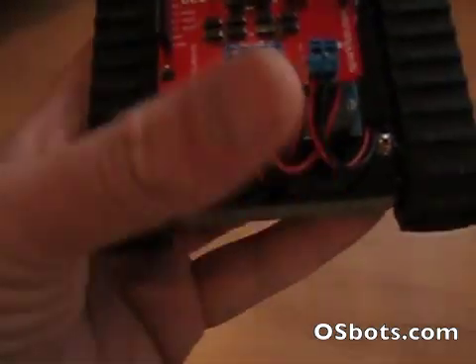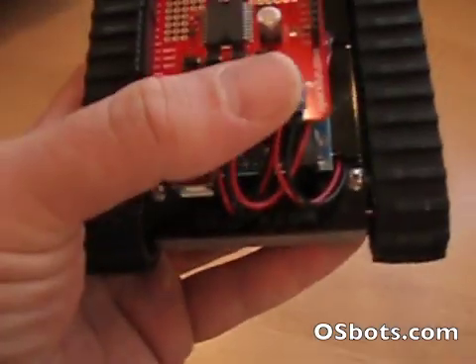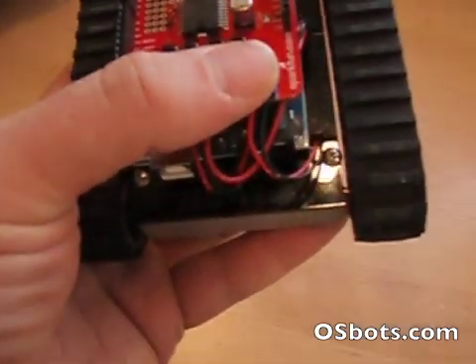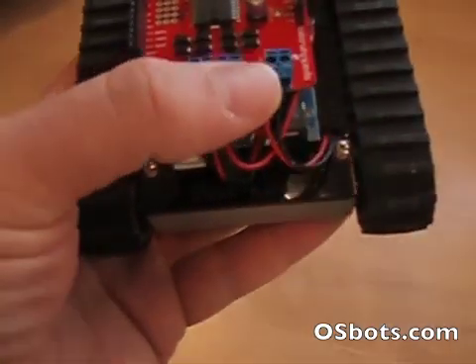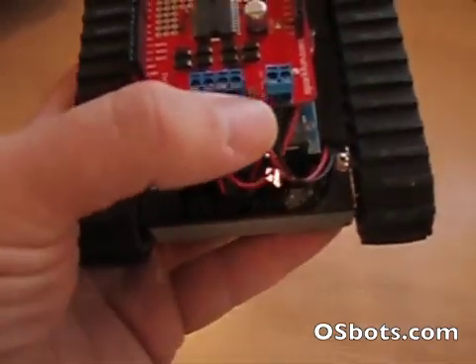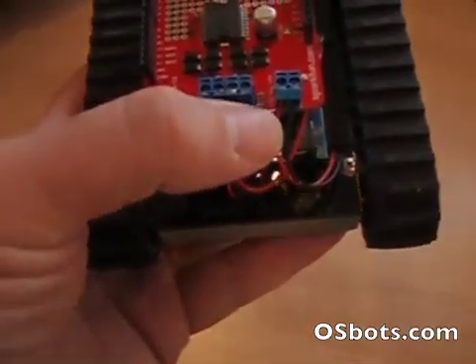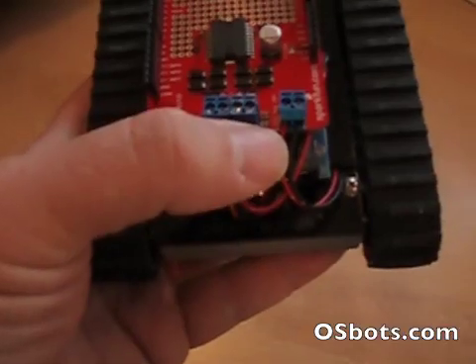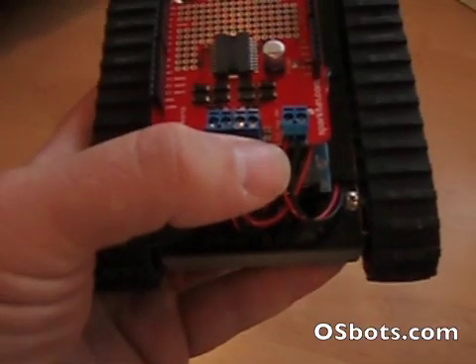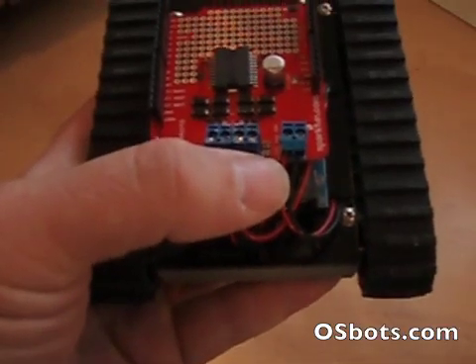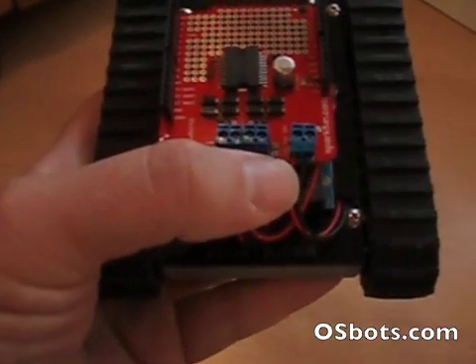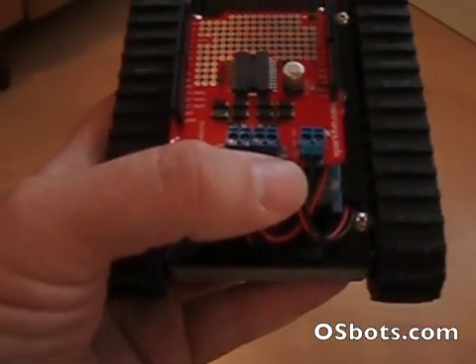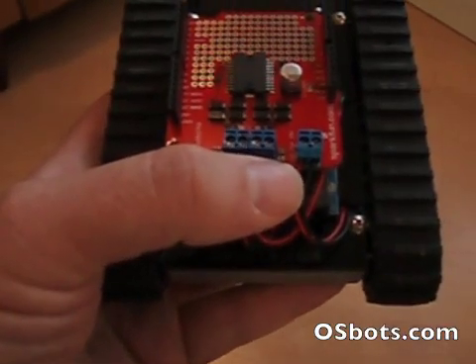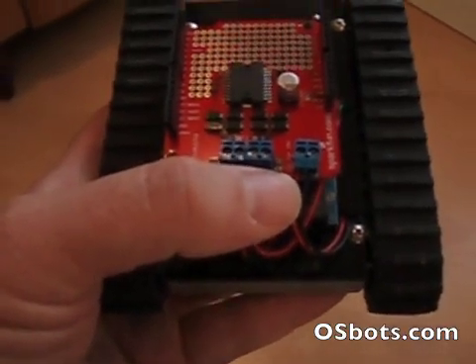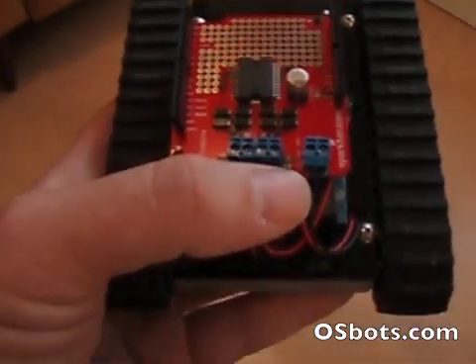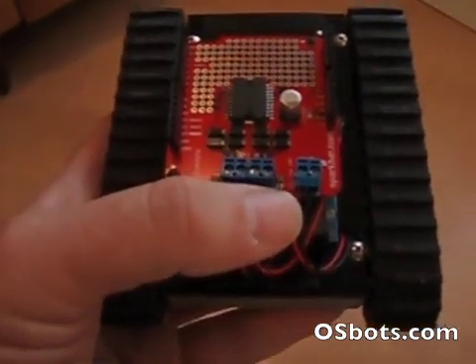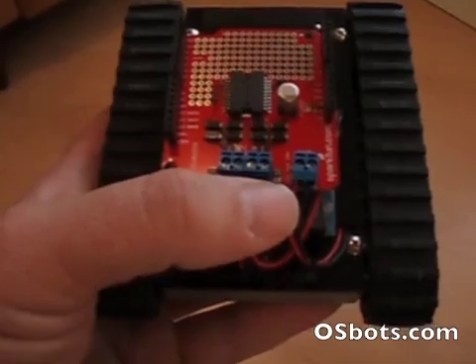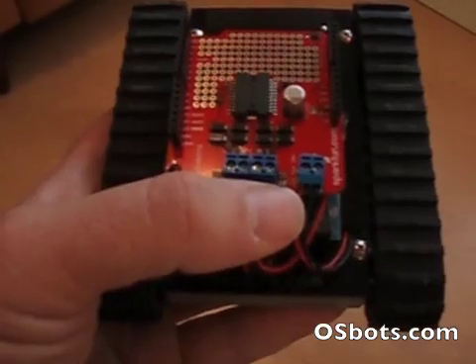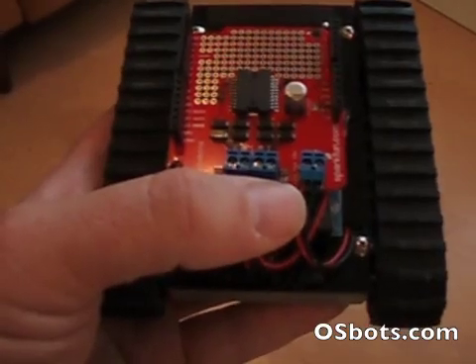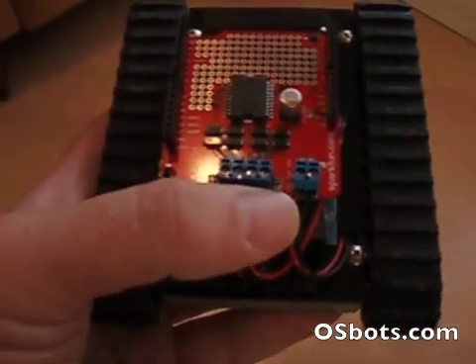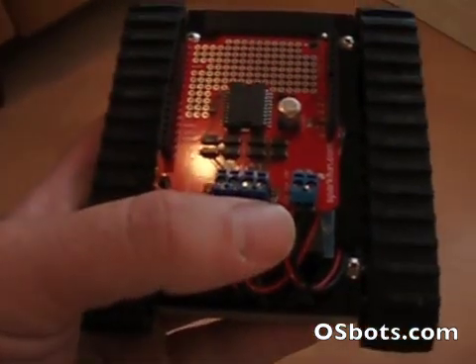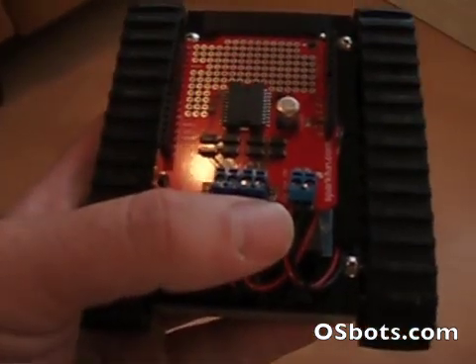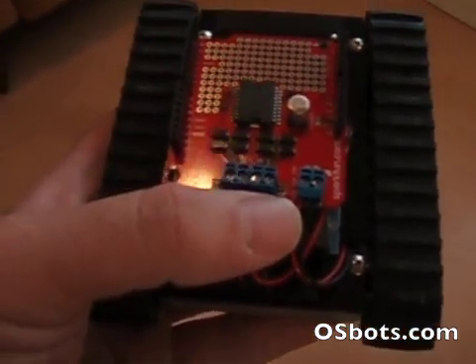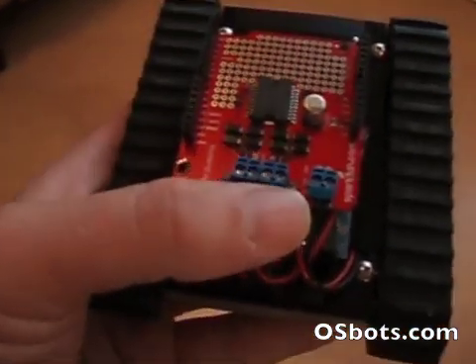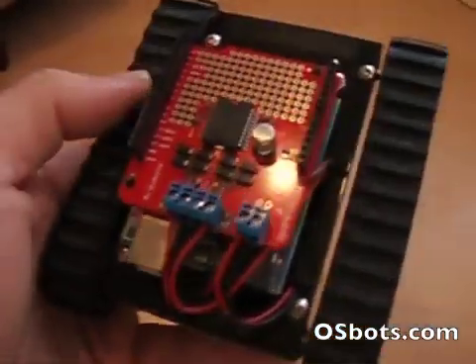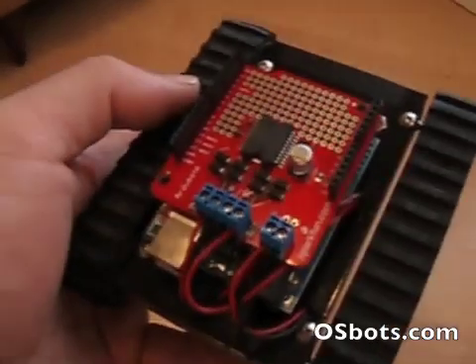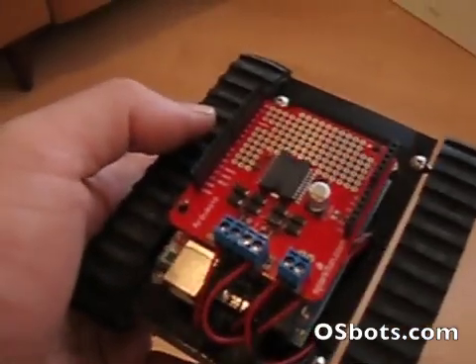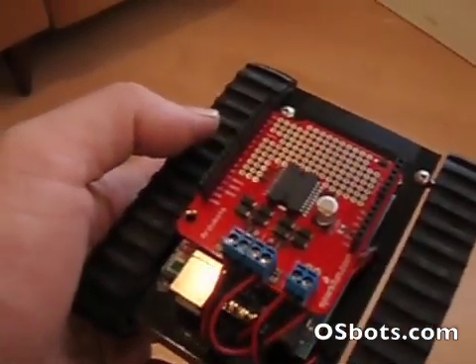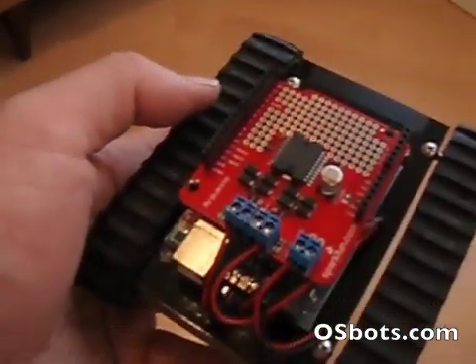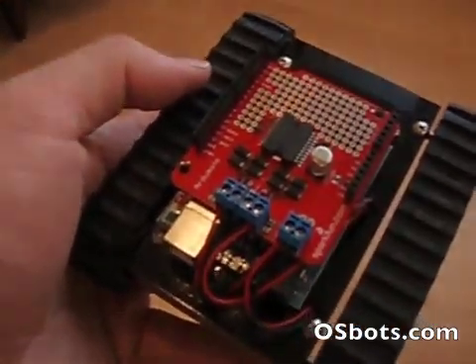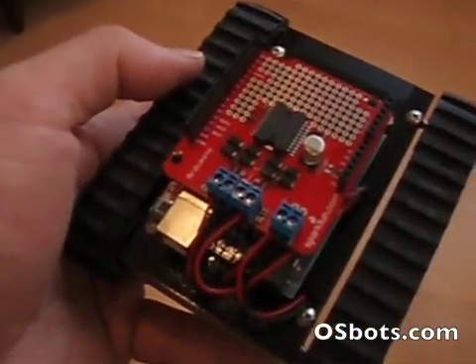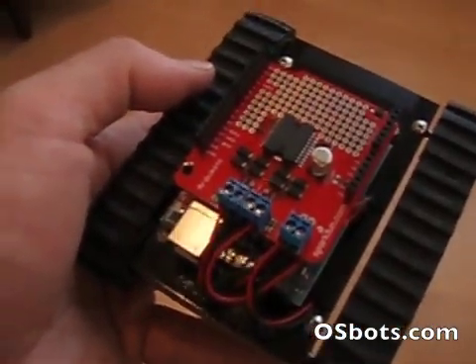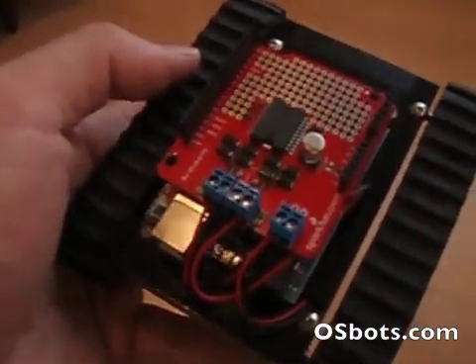And then over here is a pair of wires that's the power coming up from the two-cell lithium polymer battery below the deck — basically about a 7-volt power source, 7.2 volts.